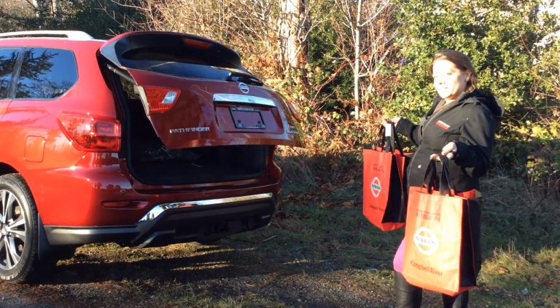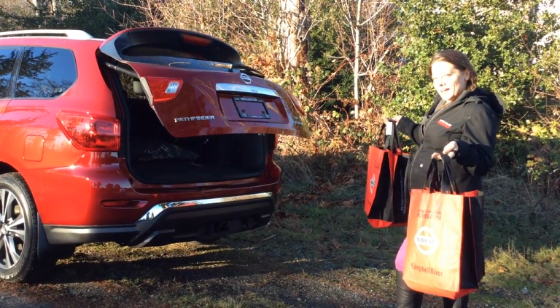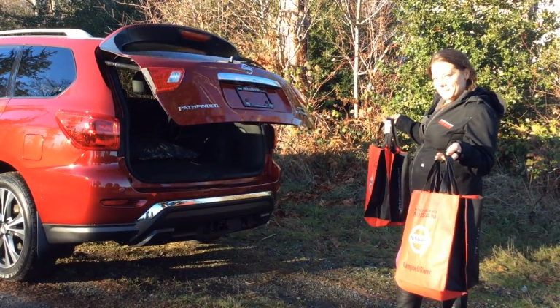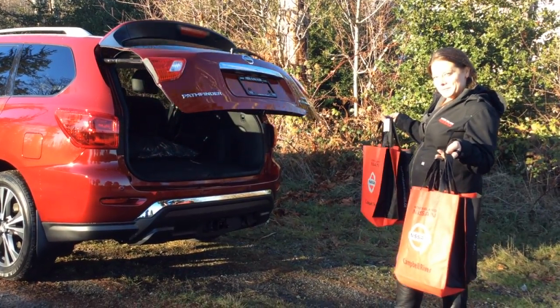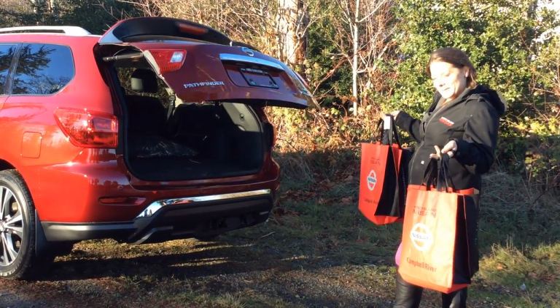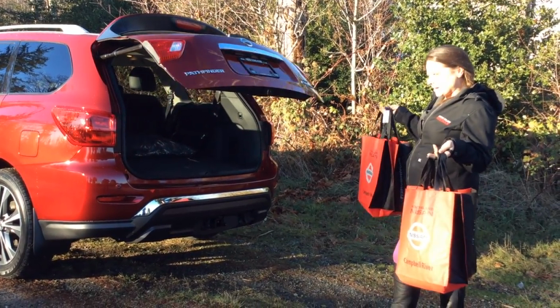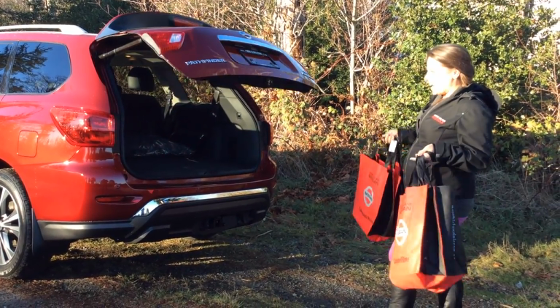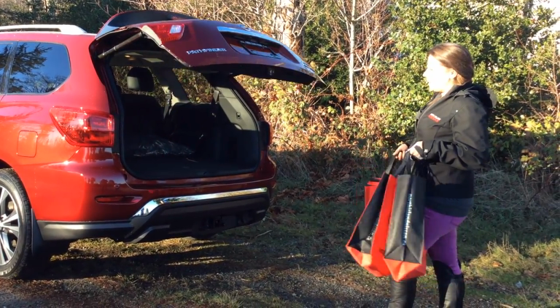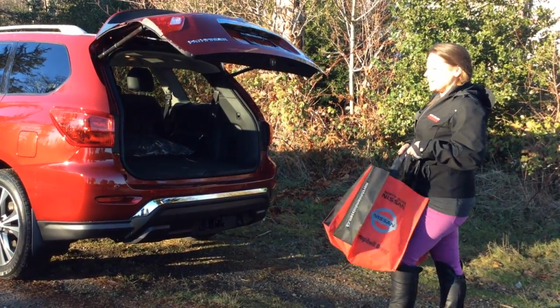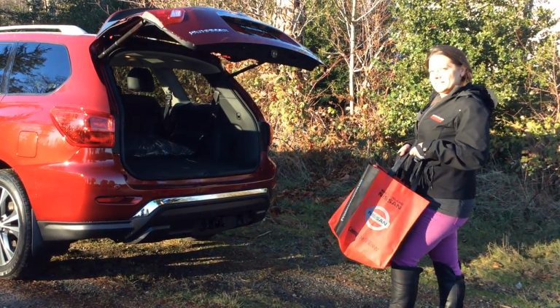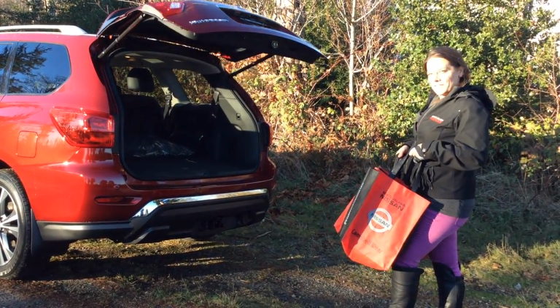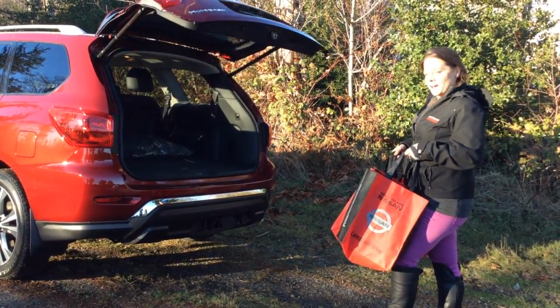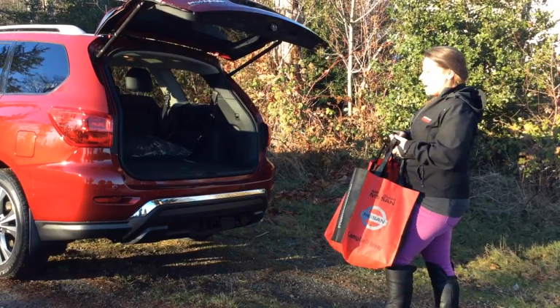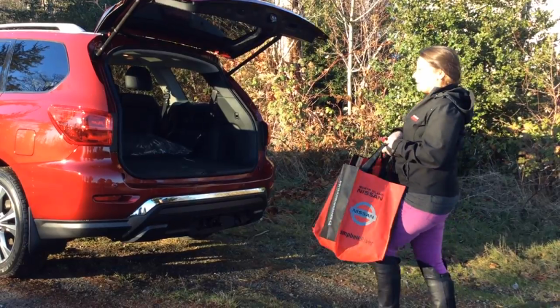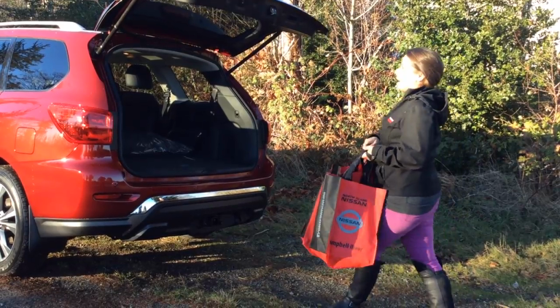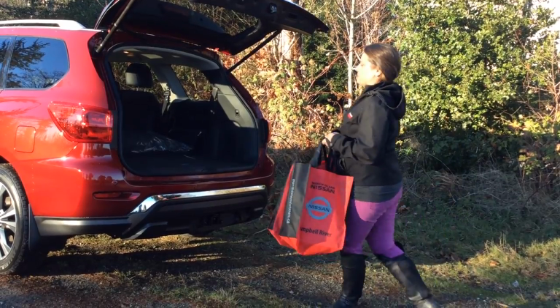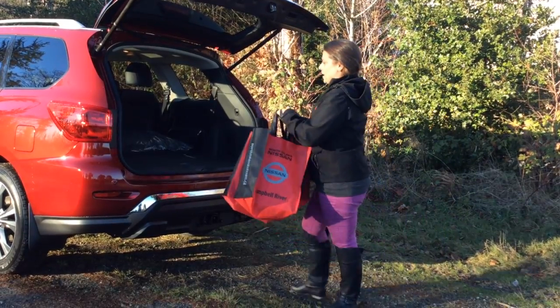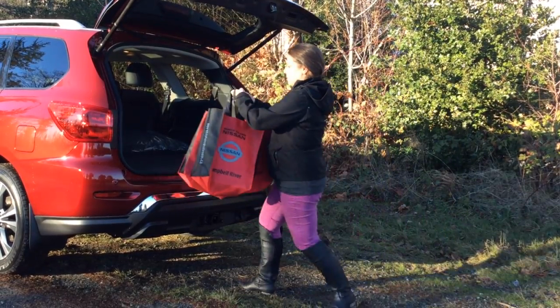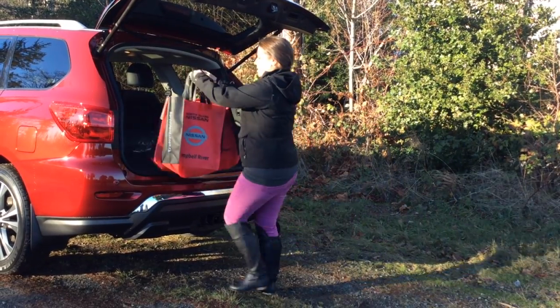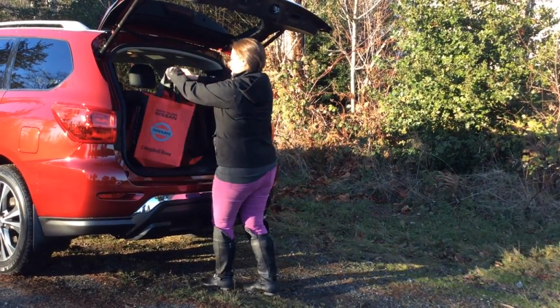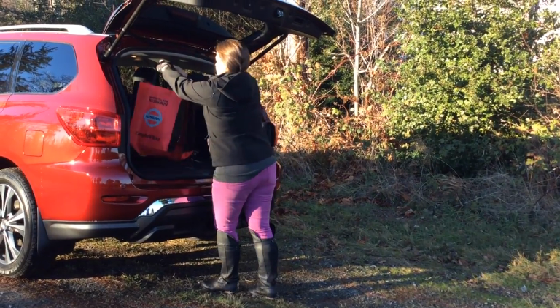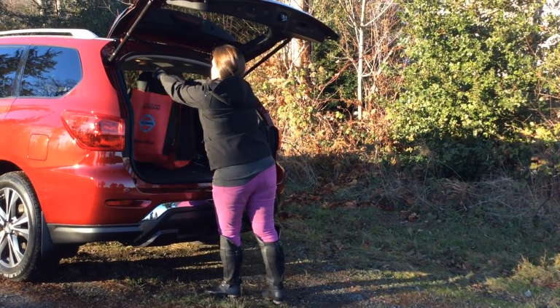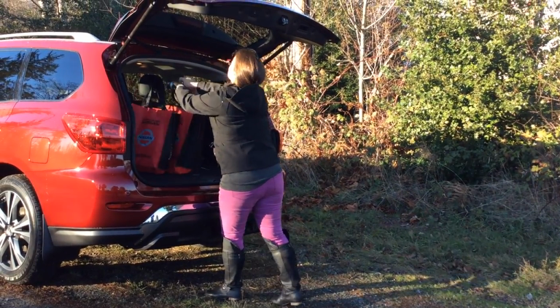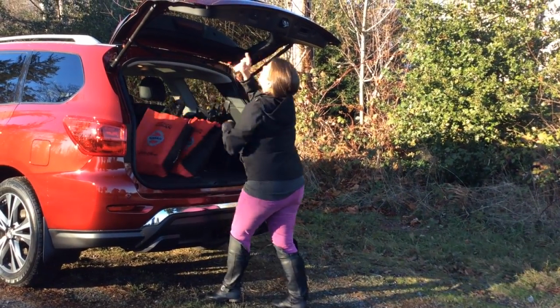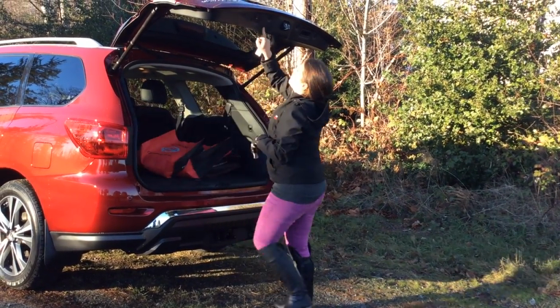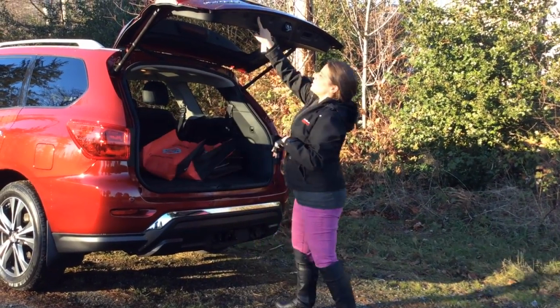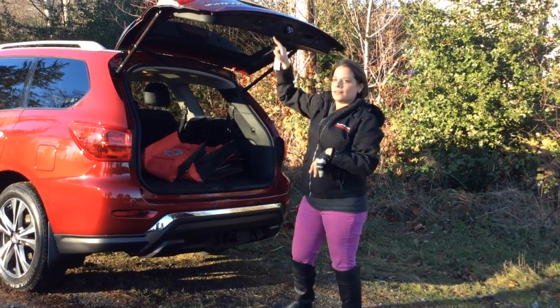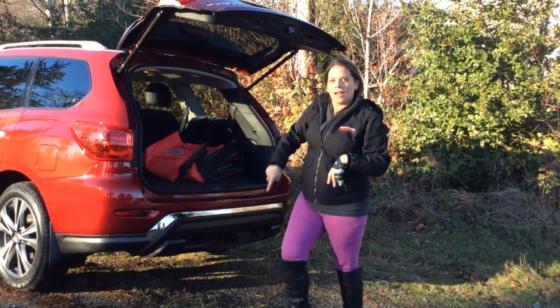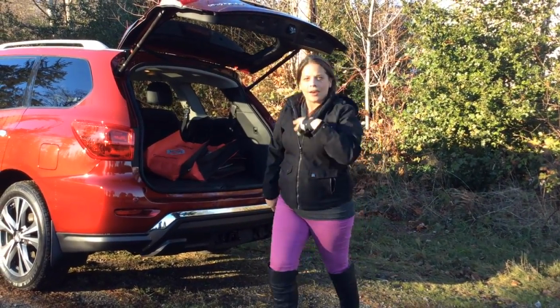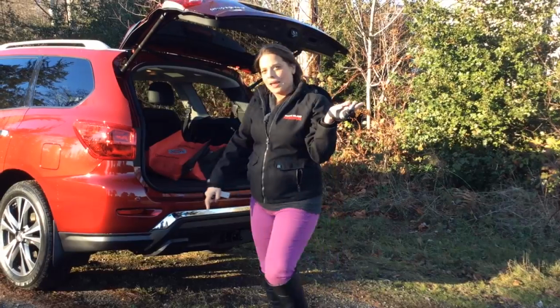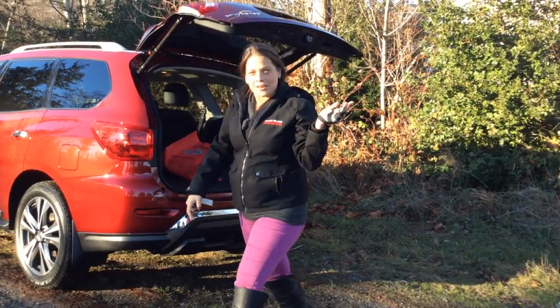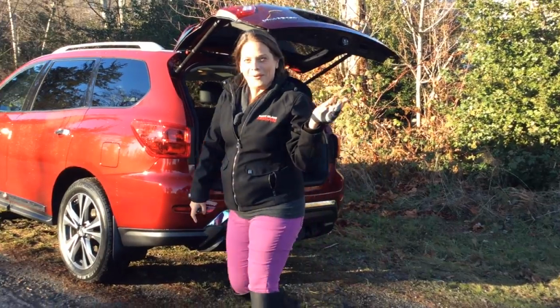The one thing I love about the Nissan Pathfinder is definitely our power liftgate. Put in your bags, push the button, and away you can go.